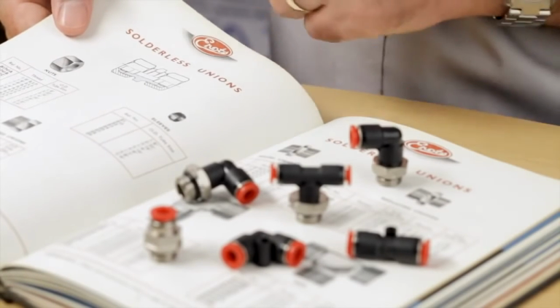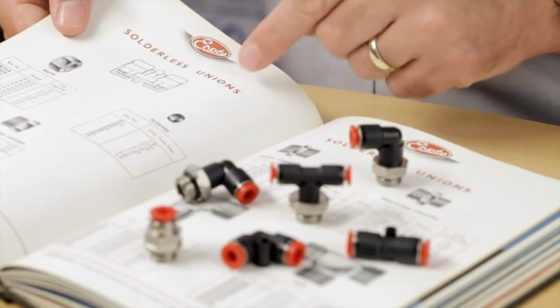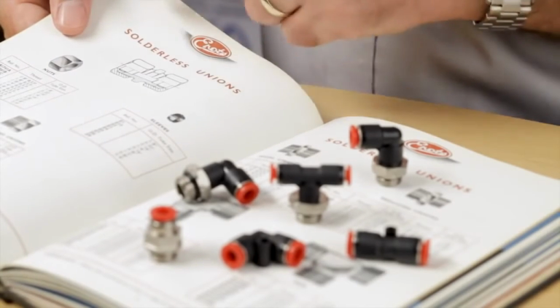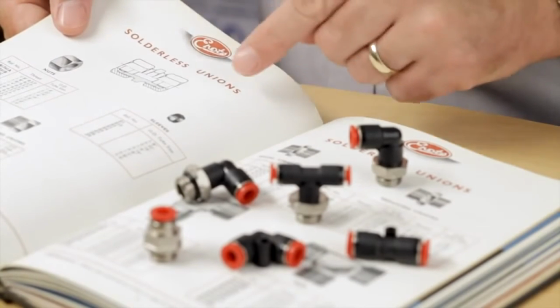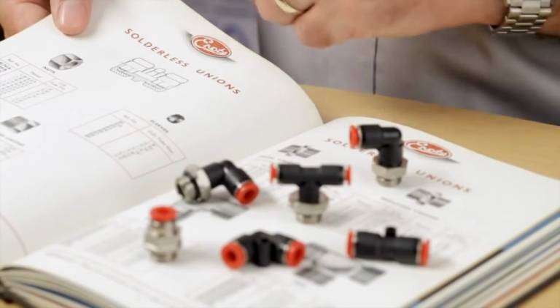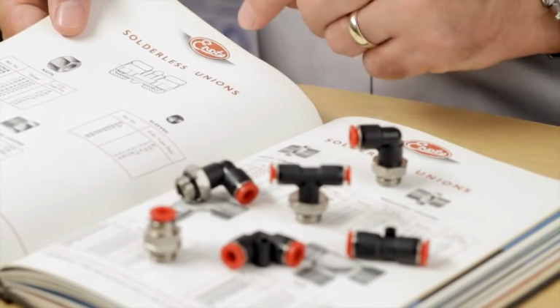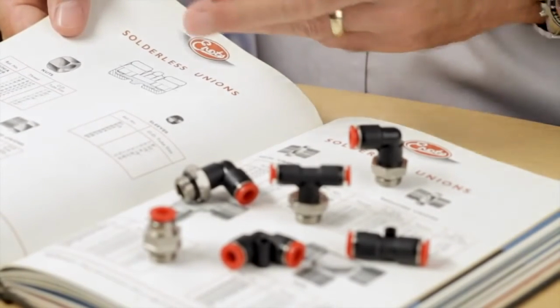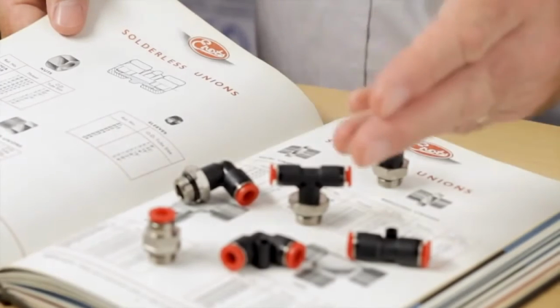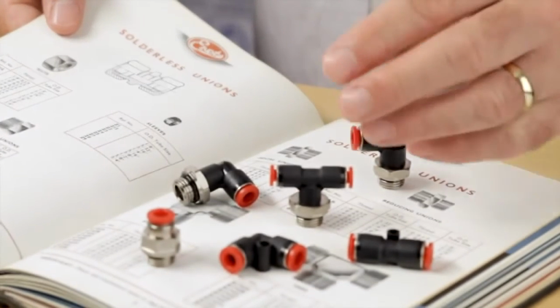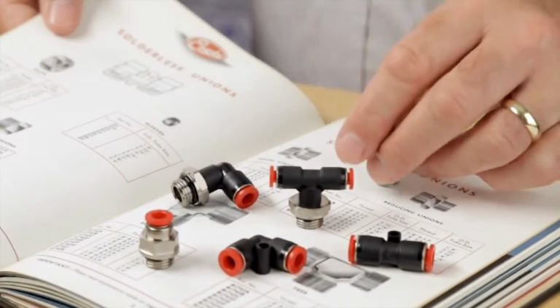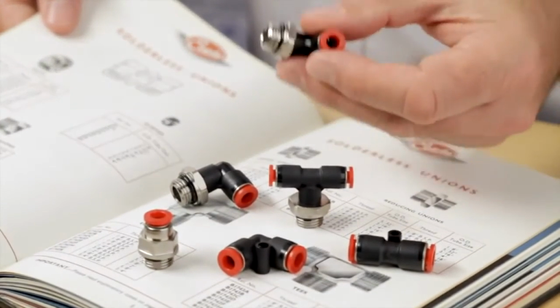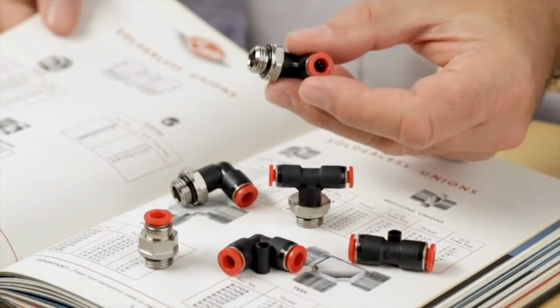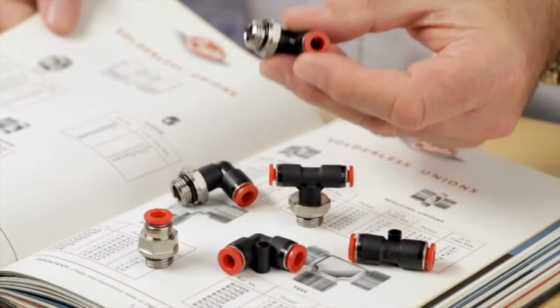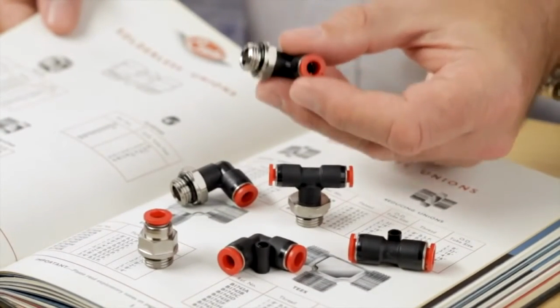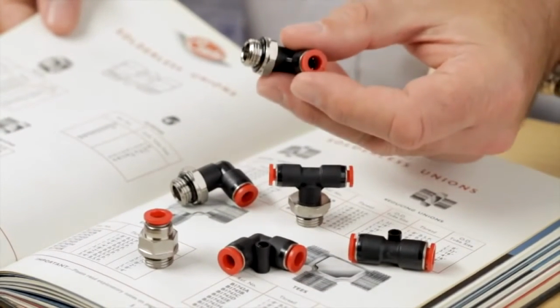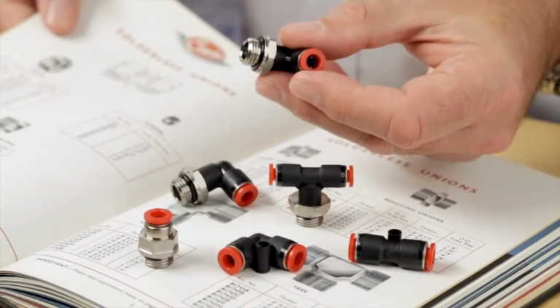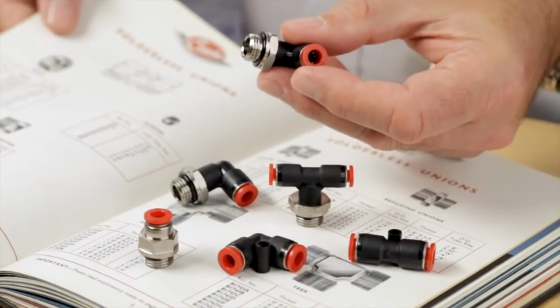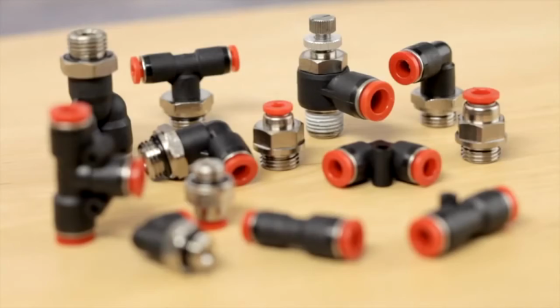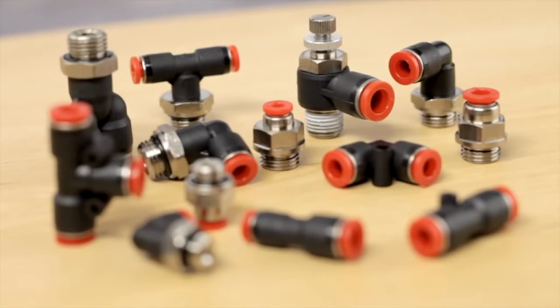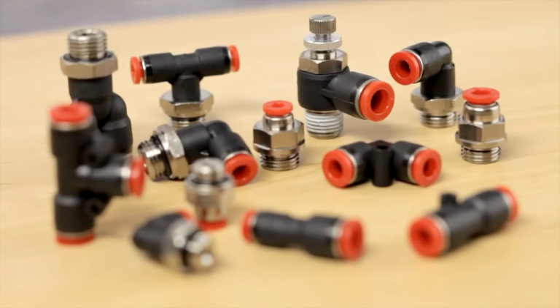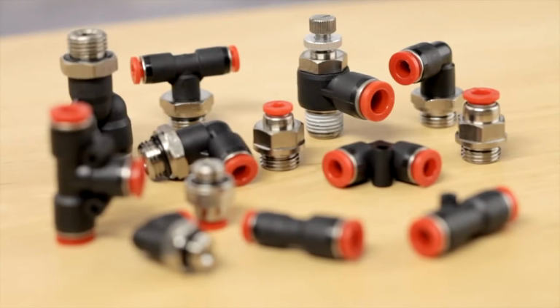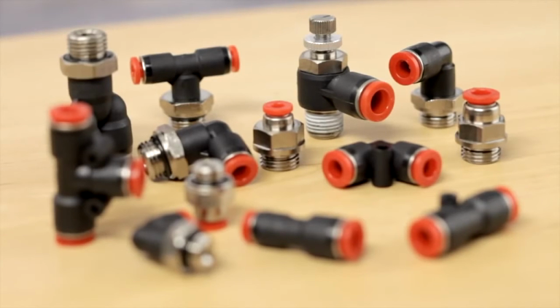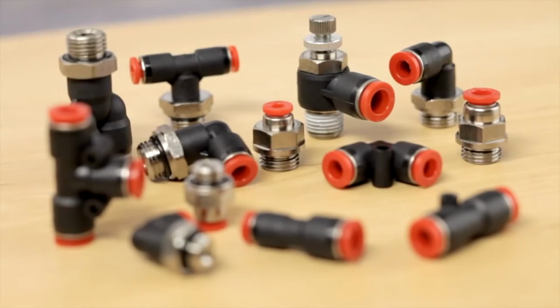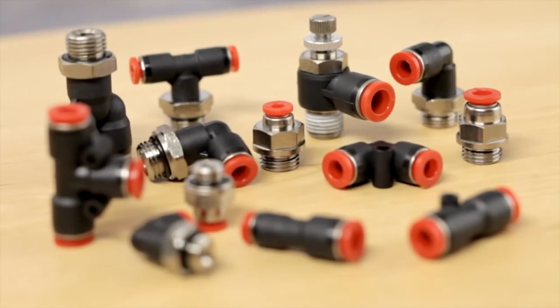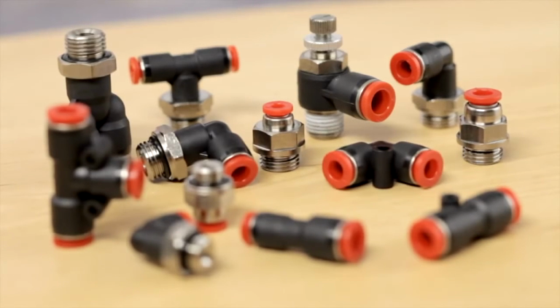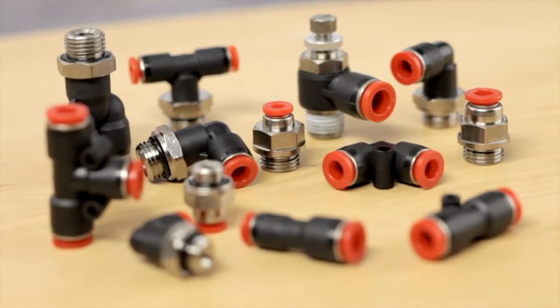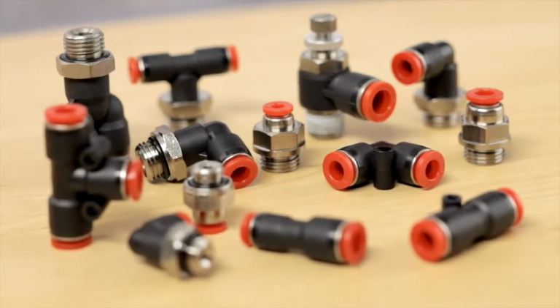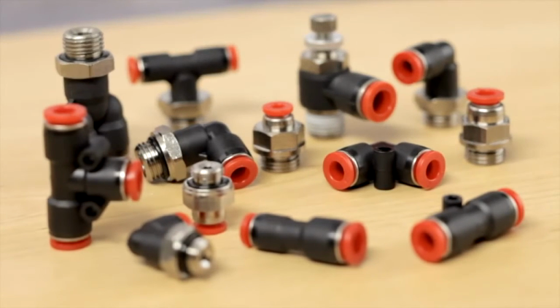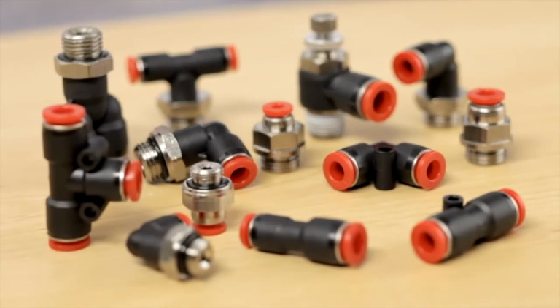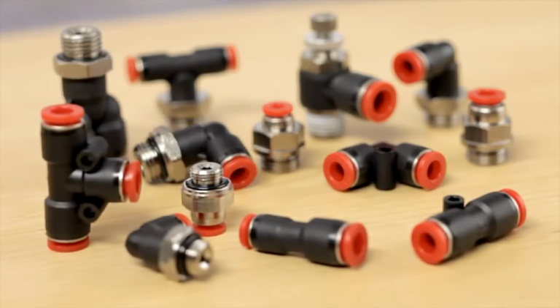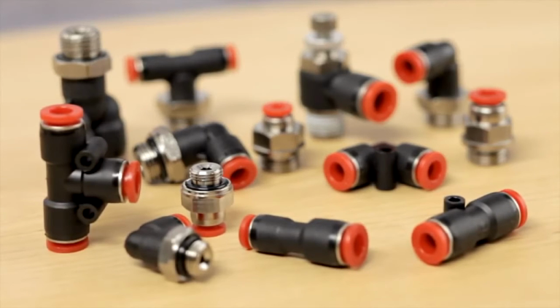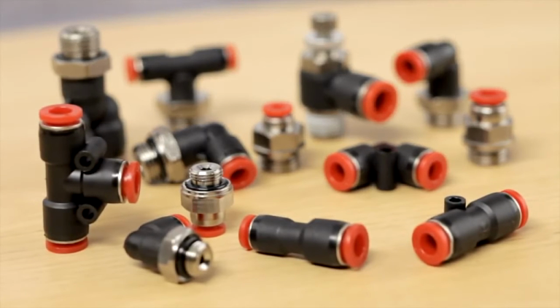One of our oldest product groups, our new fit C sets the modern-day benchmark for industrial push-in fittings. Probably one of the largest ranges around, we have over 1,000 shapes and sizes in the standard range, allowing customers to focus on one supplier for all requirements.